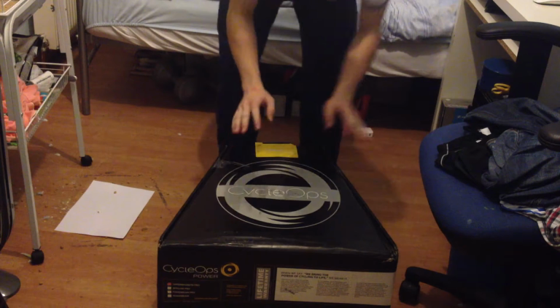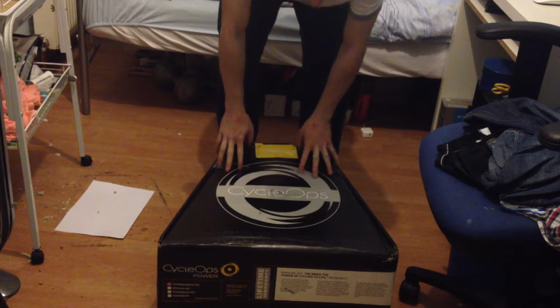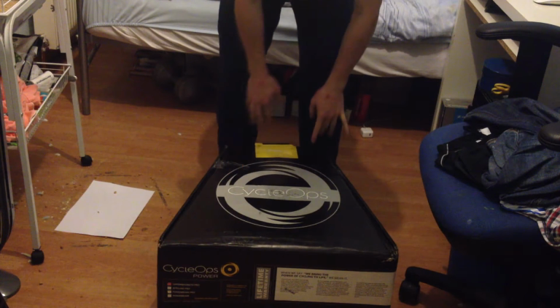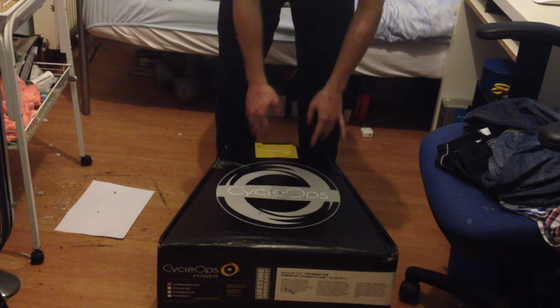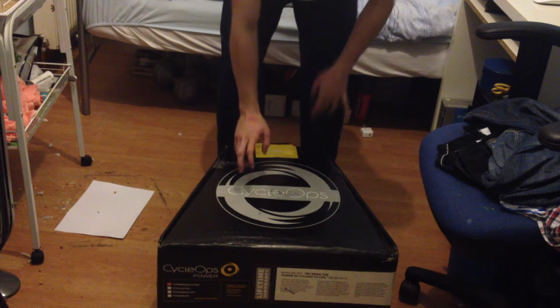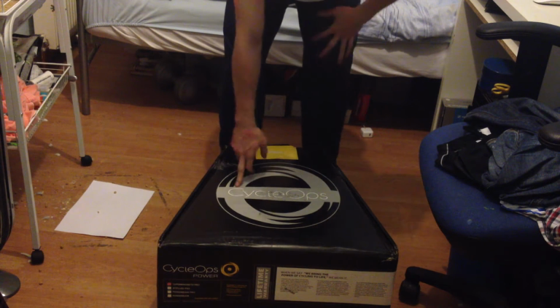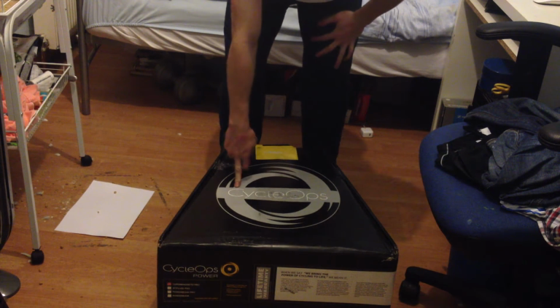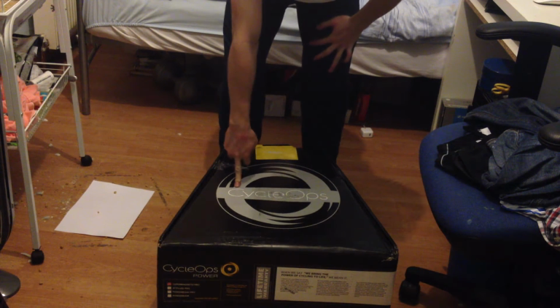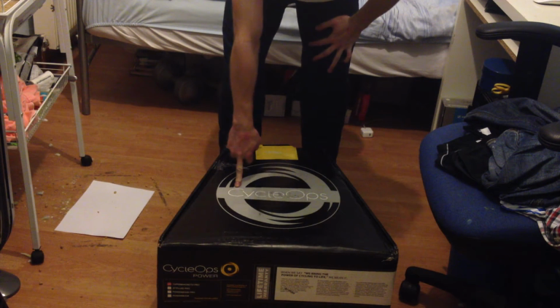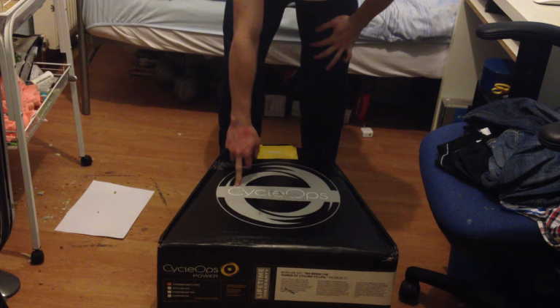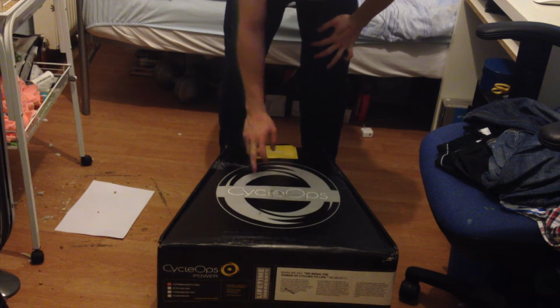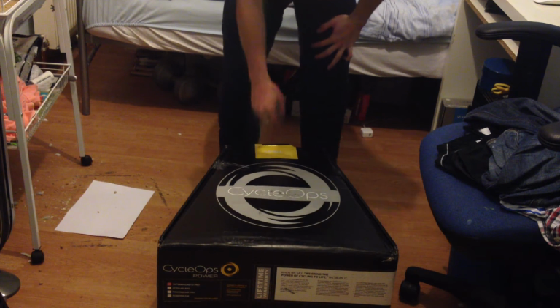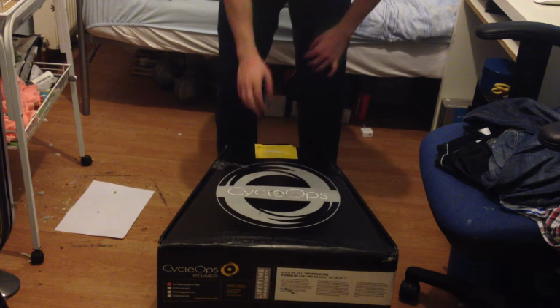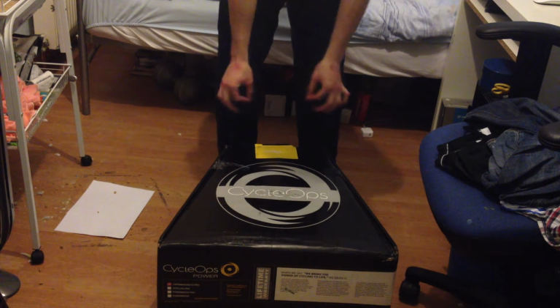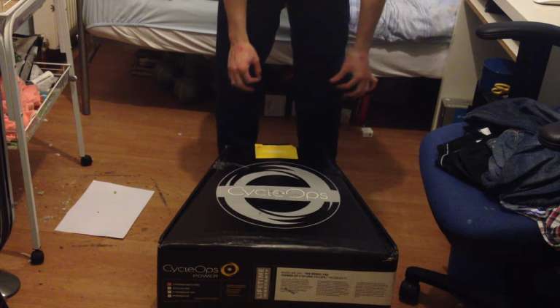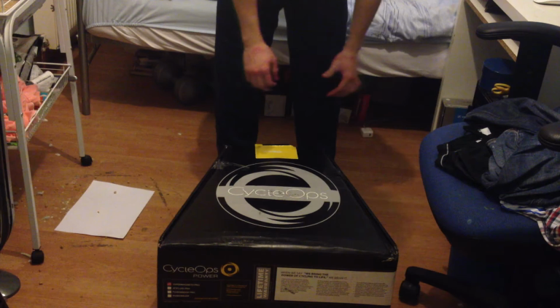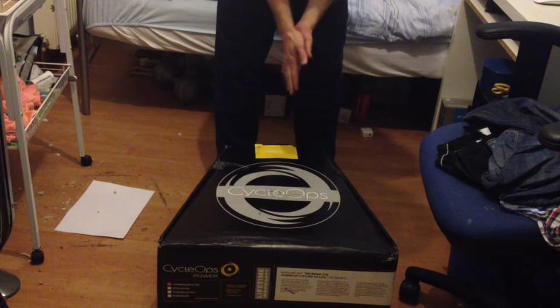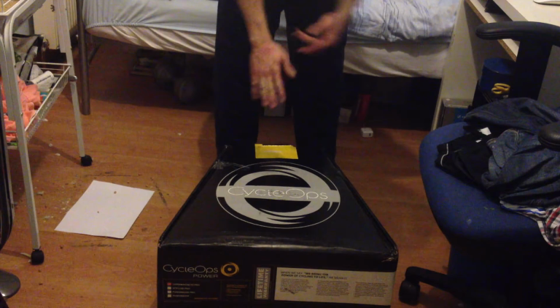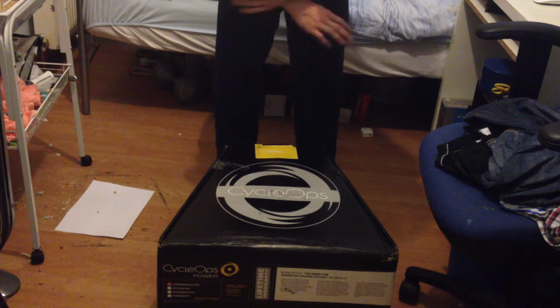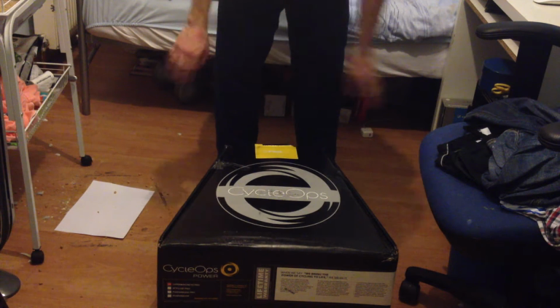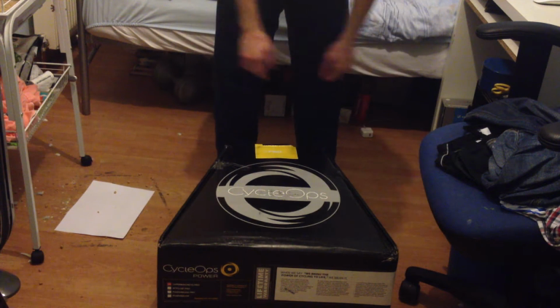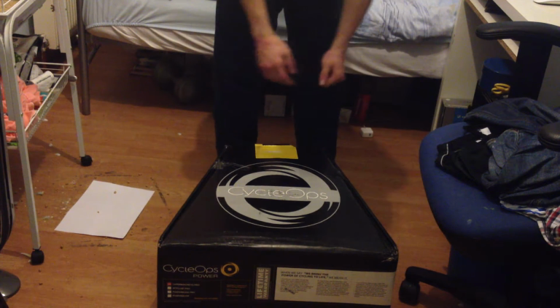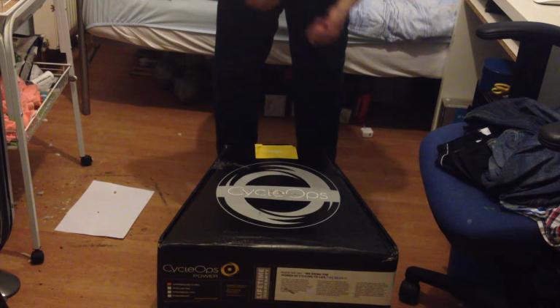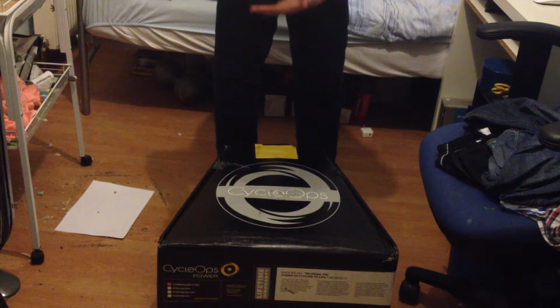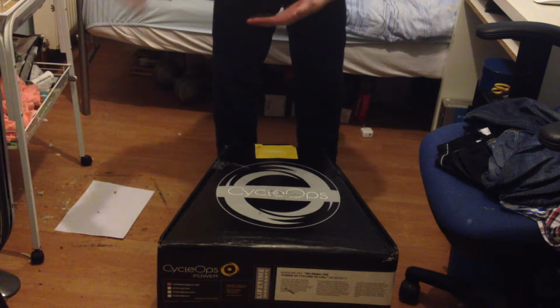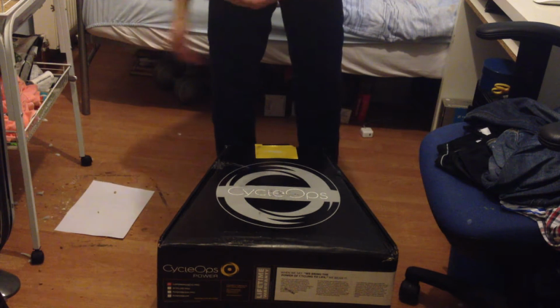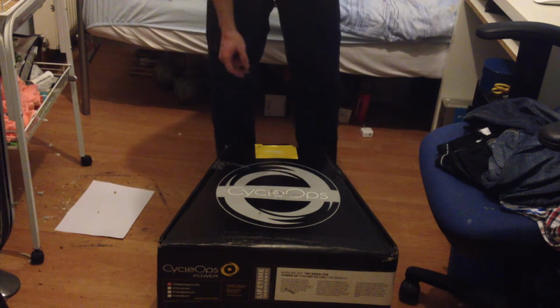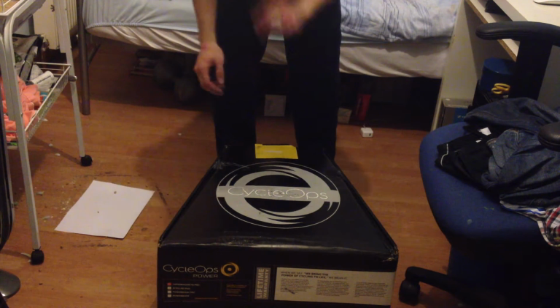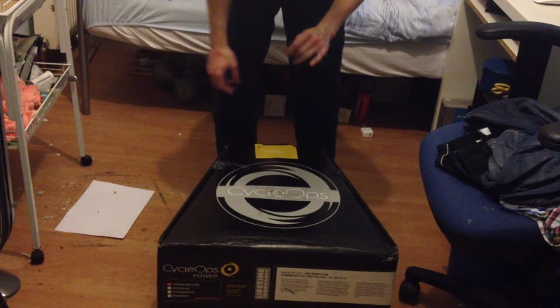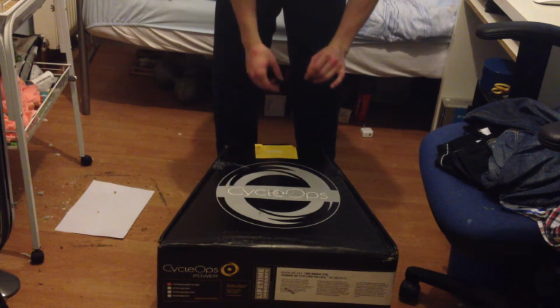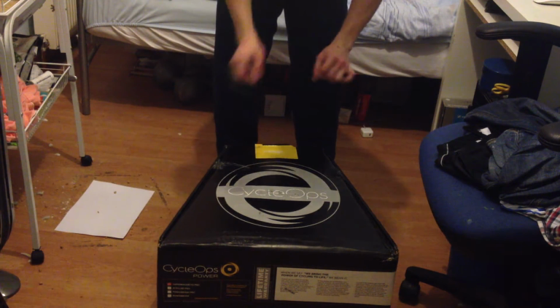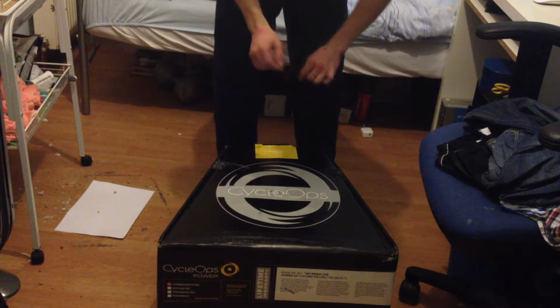It's the Cyclops, and I went for the Super Magneto Pro. They do loads of different line-ups for all different price ranges, but this one will set you back just under £300.